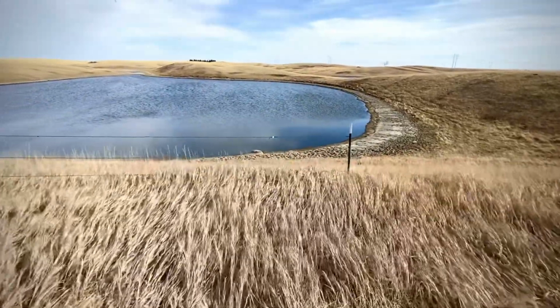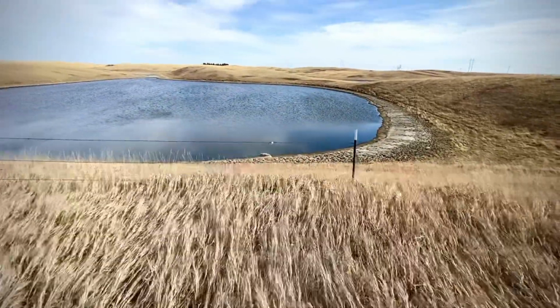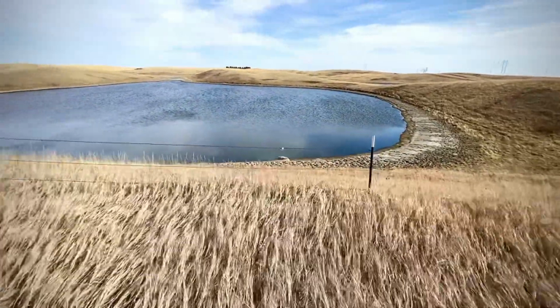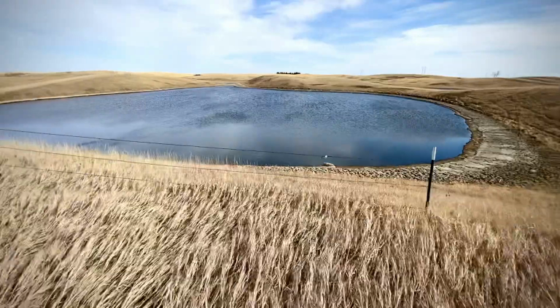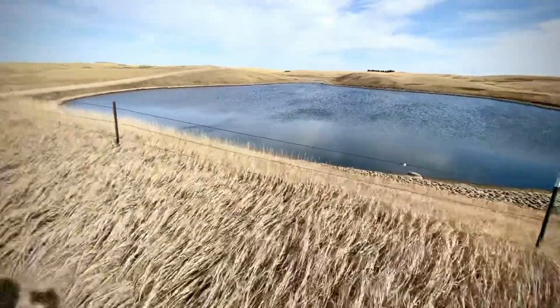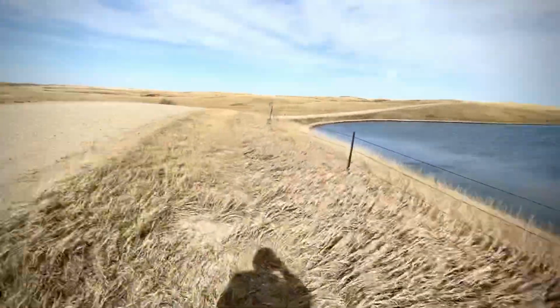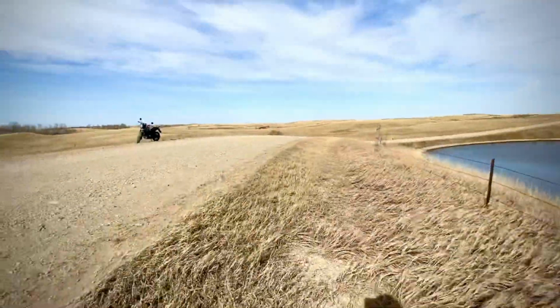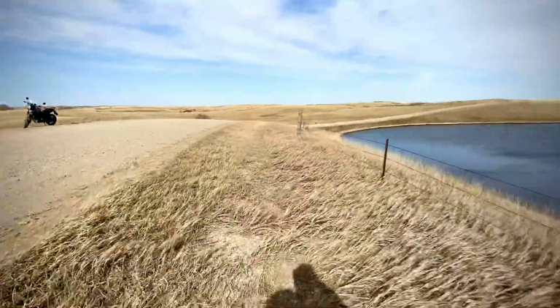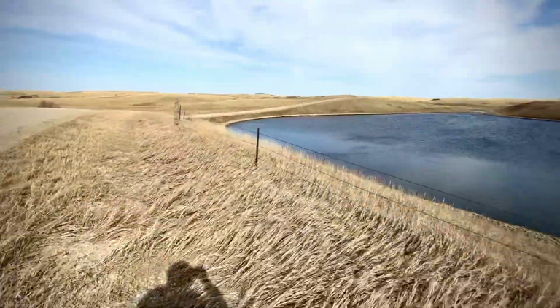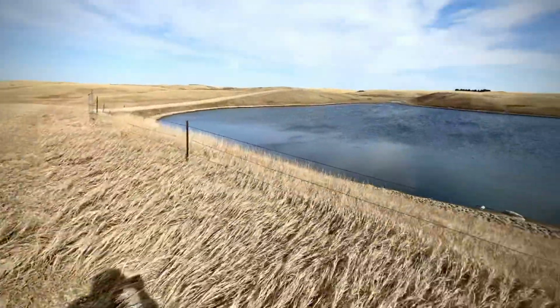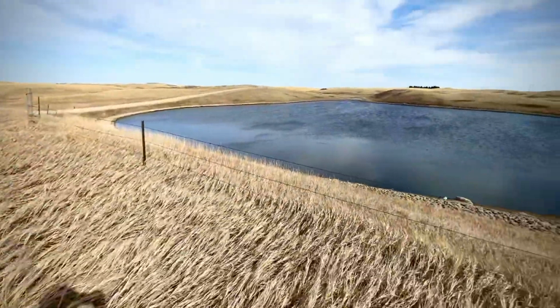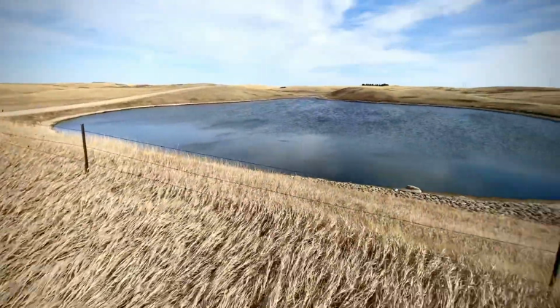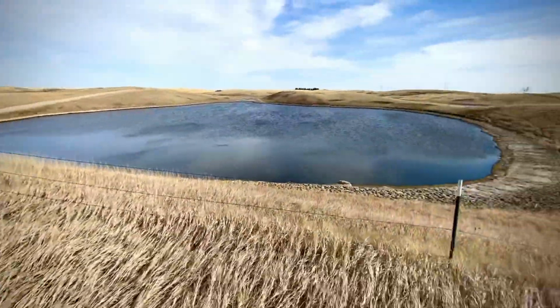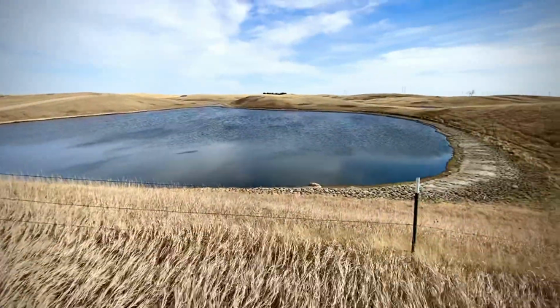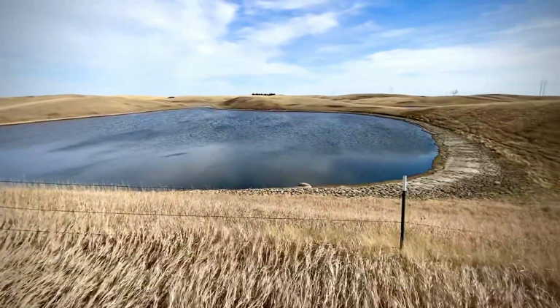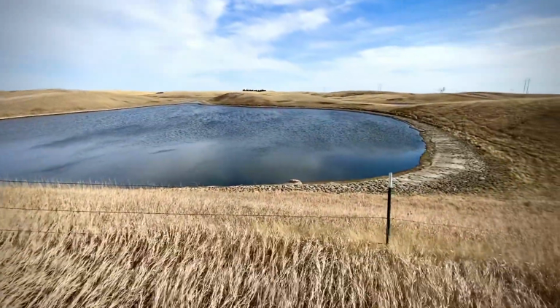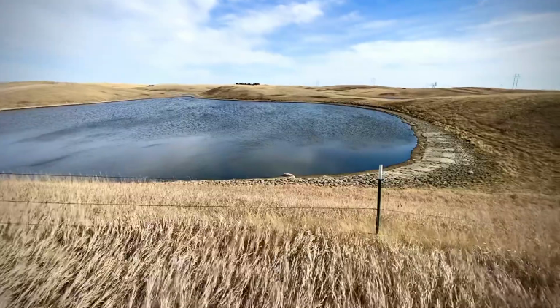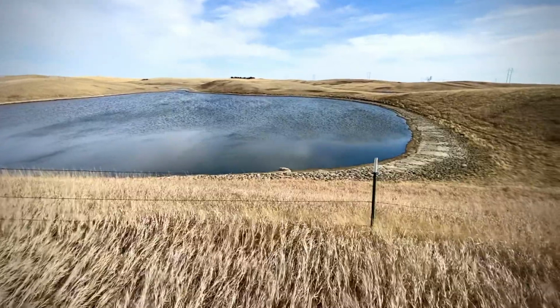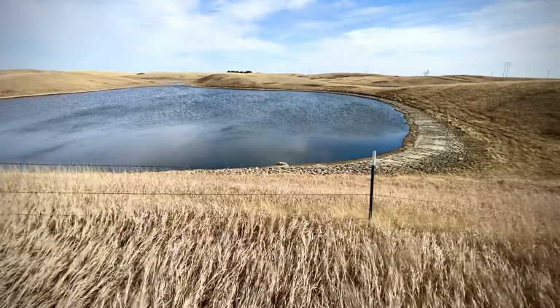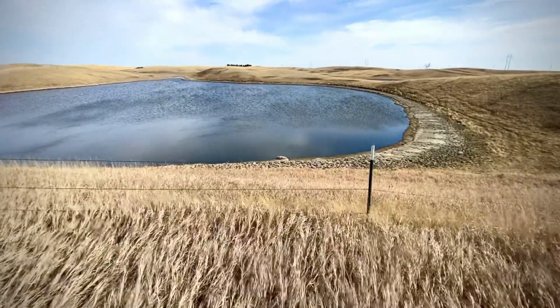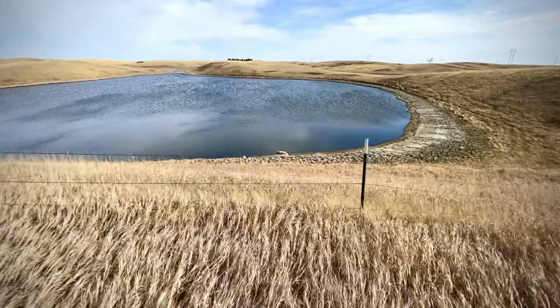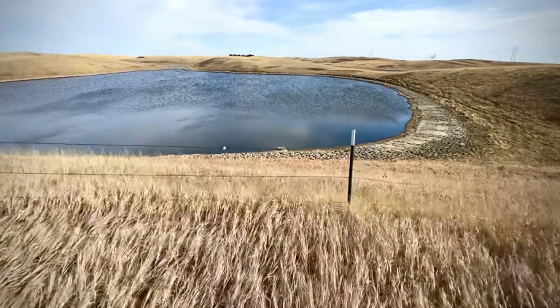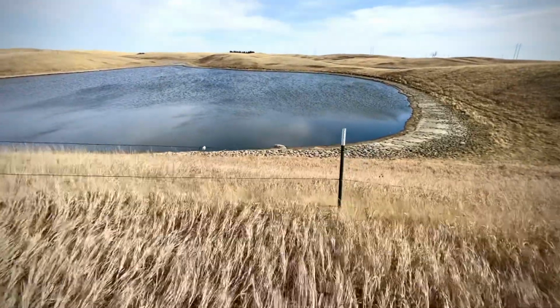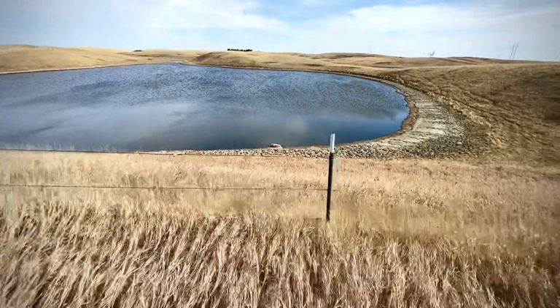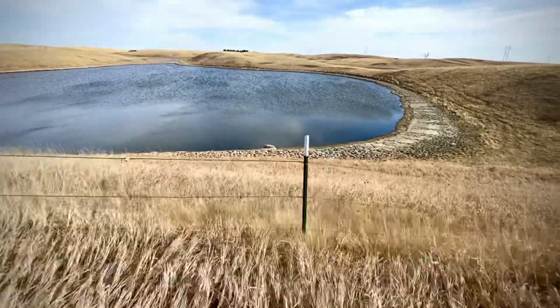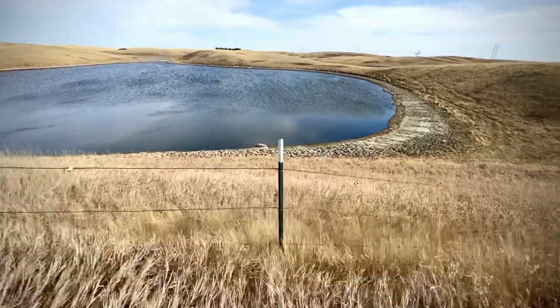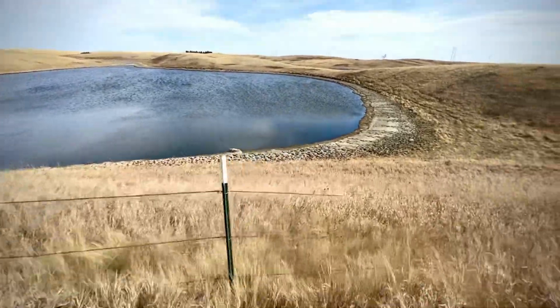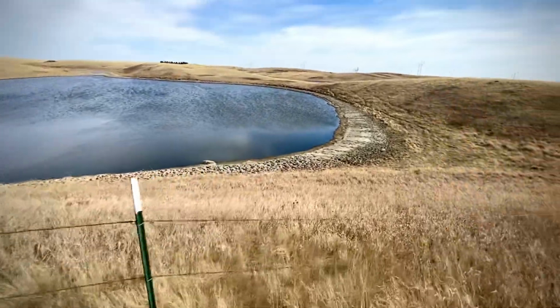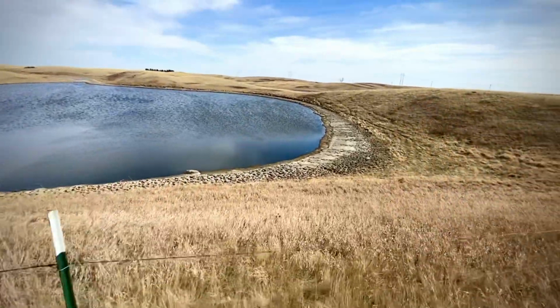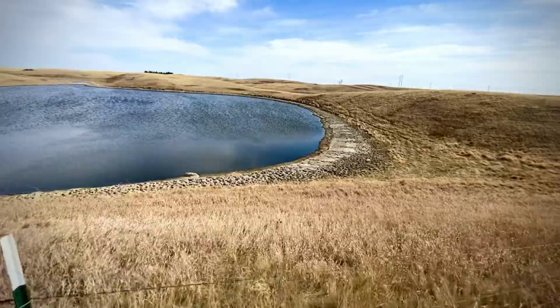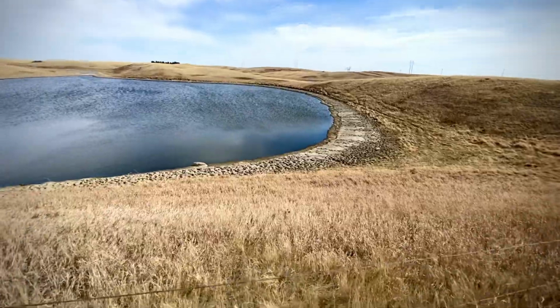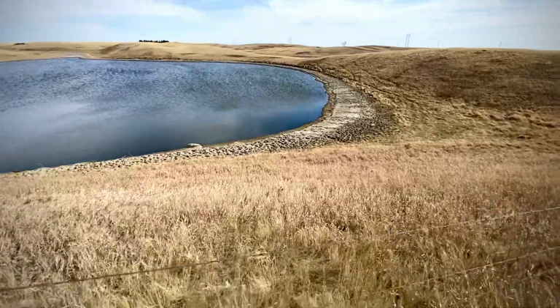When I first pulled up here with the motorcycle there were a couple of geese out here in the water, and then they saw me coming and they flew away. But this is what a slough looks like.